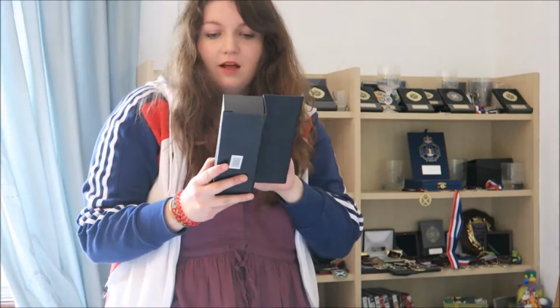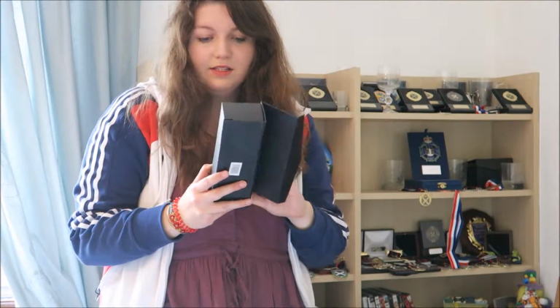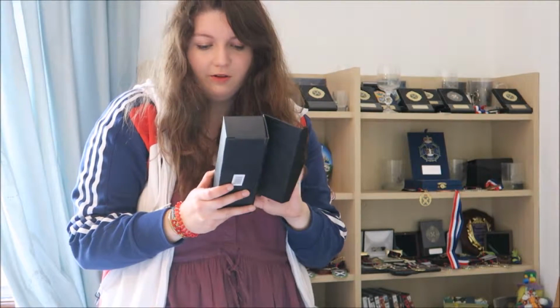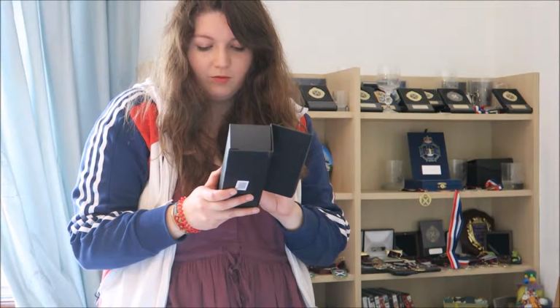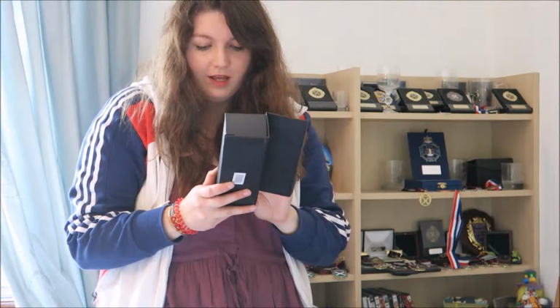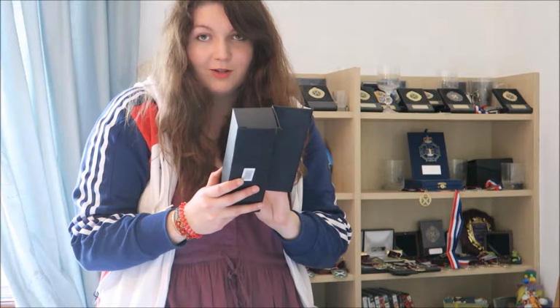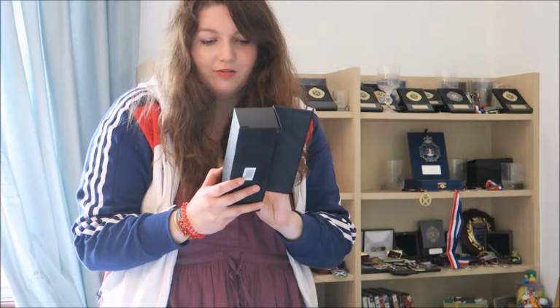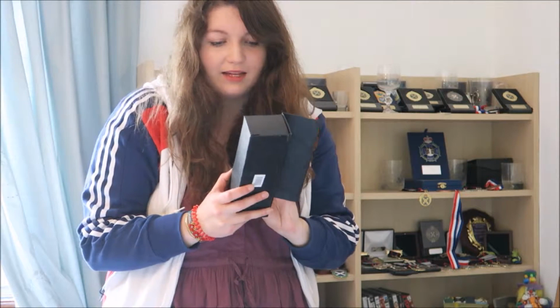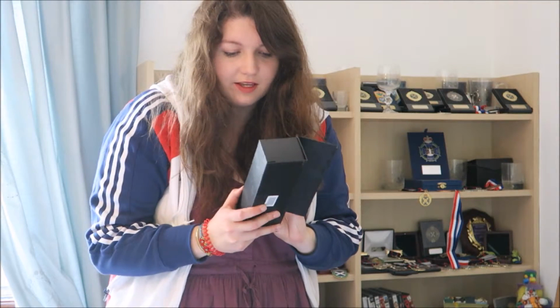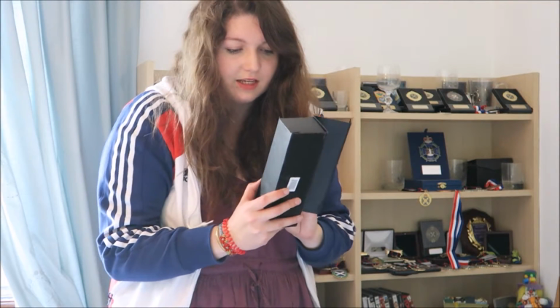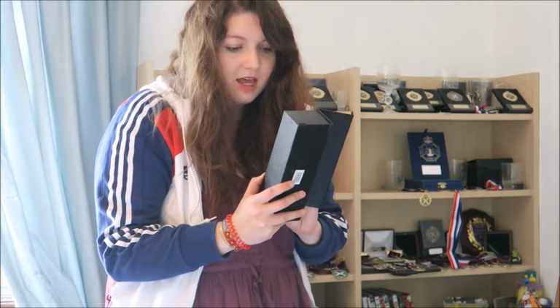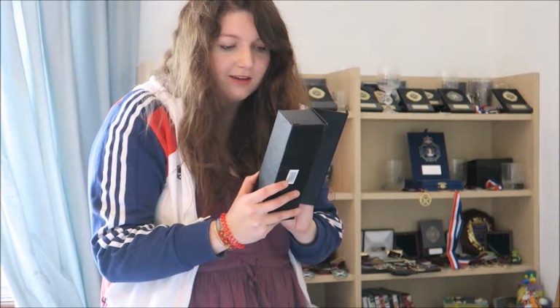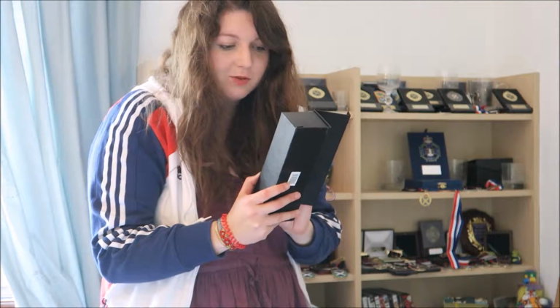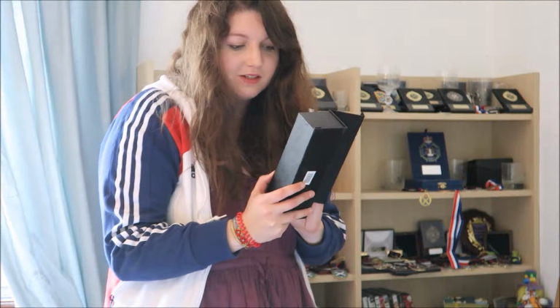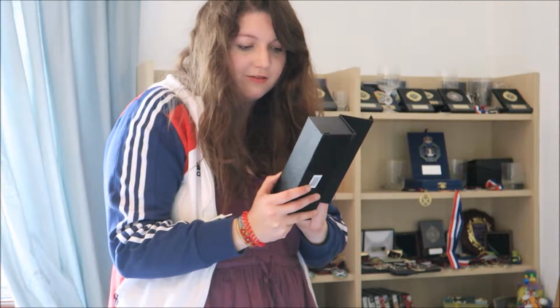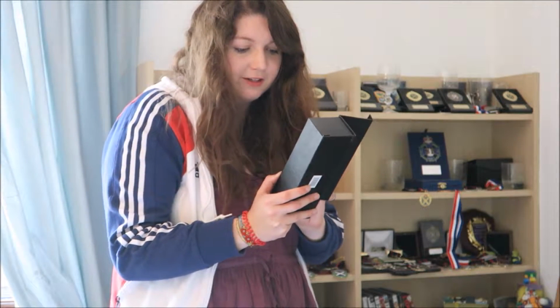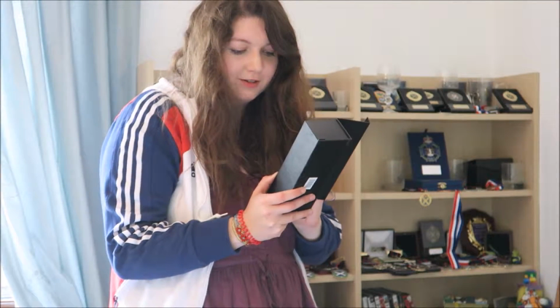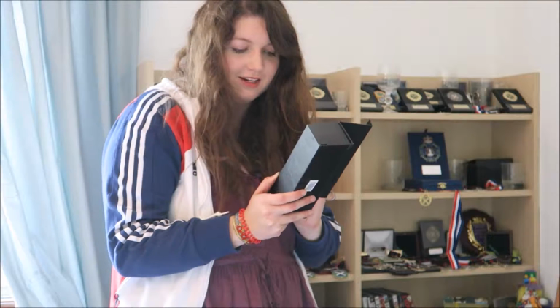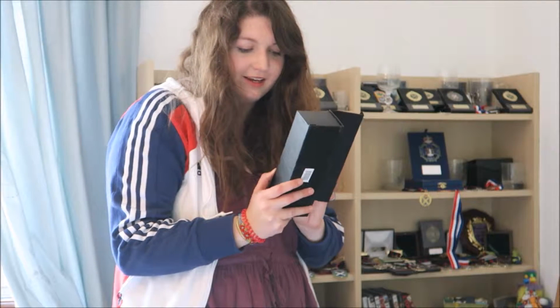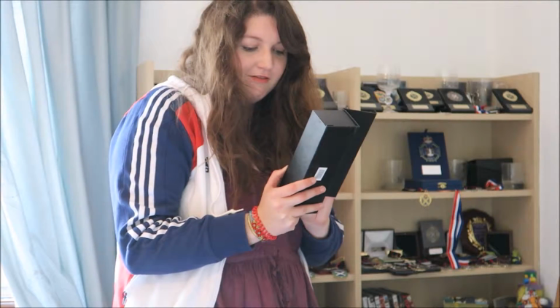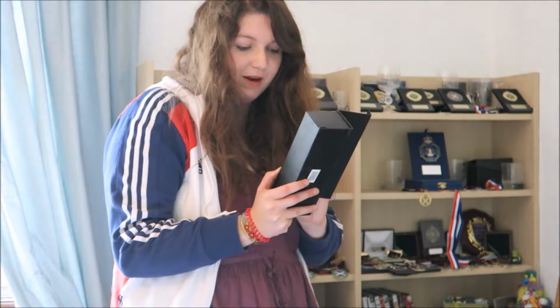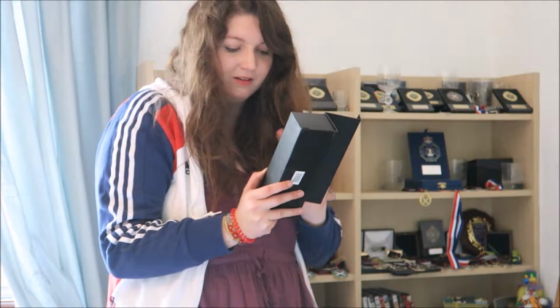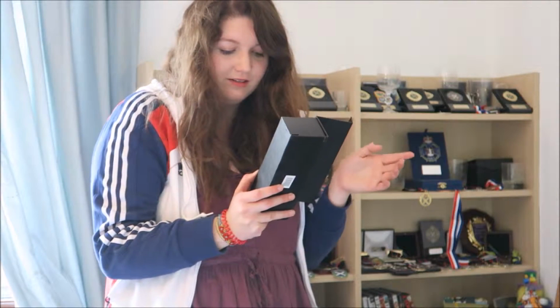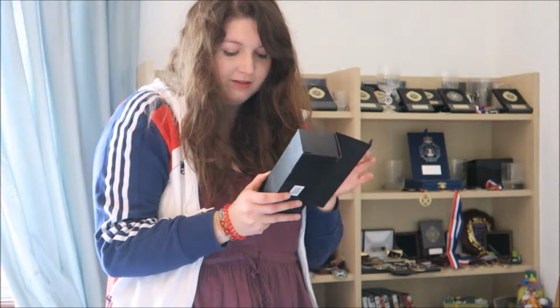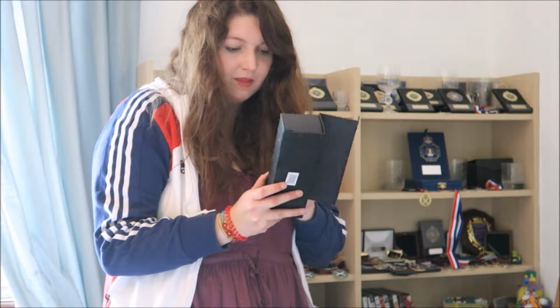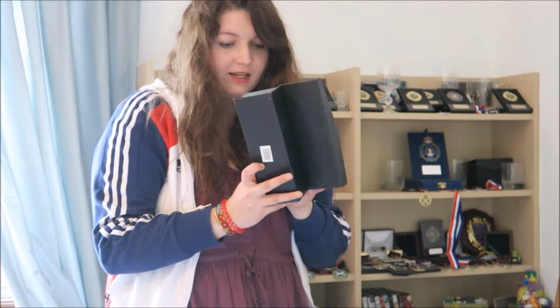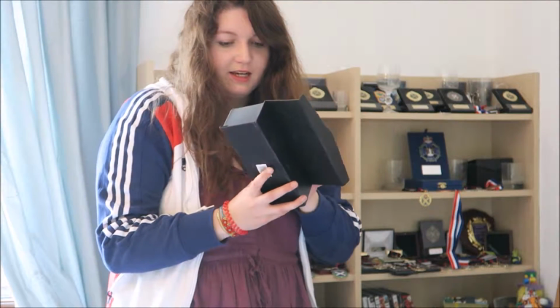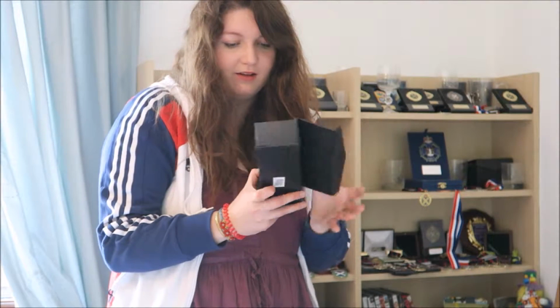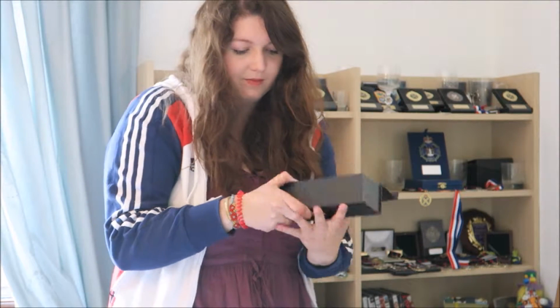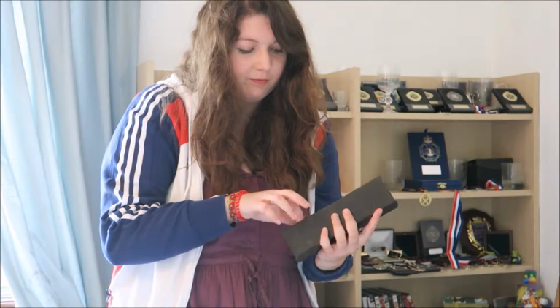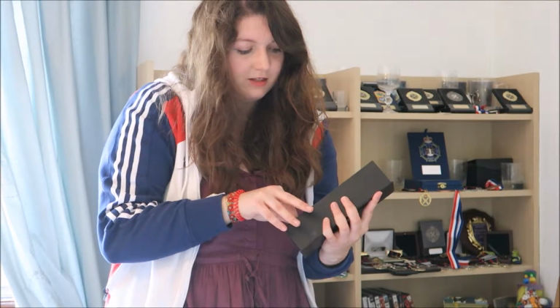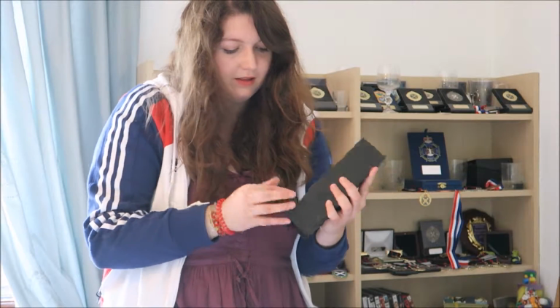This is another cool one — a cool bit of glass. This is the Young Sports Personality of the Year in 2009 from my local council, and it is like a glass pillar.